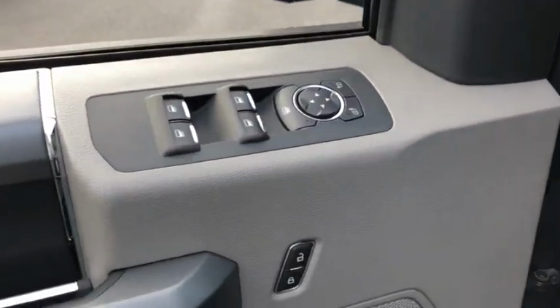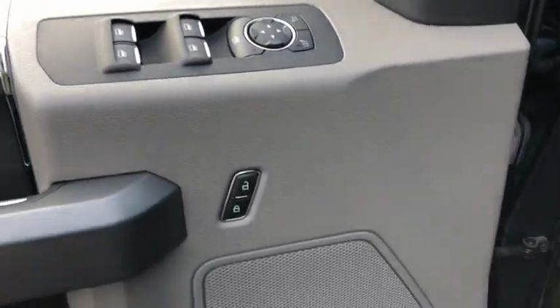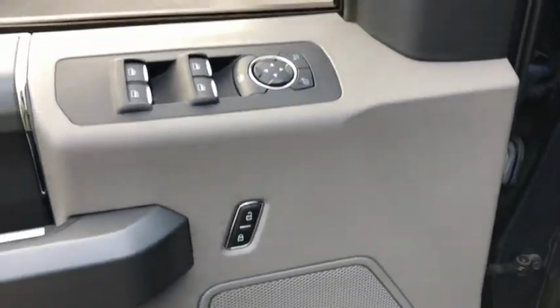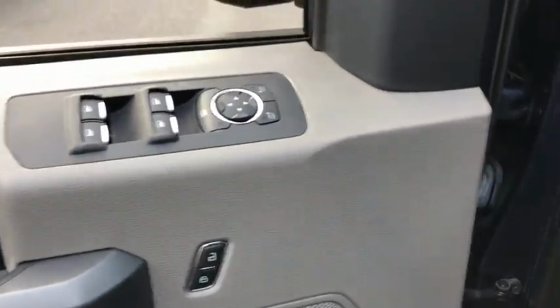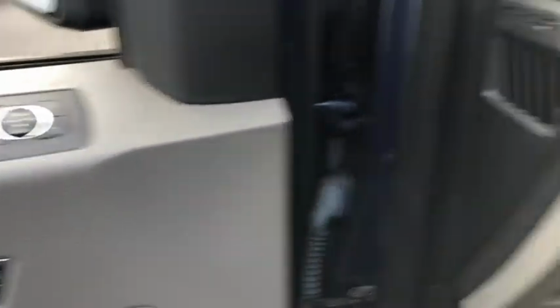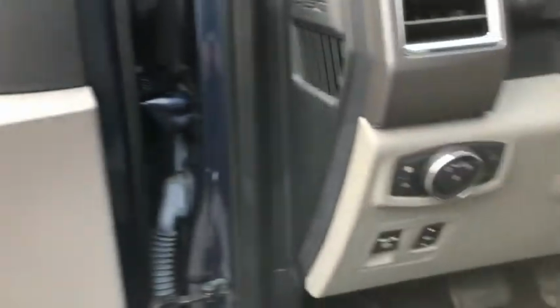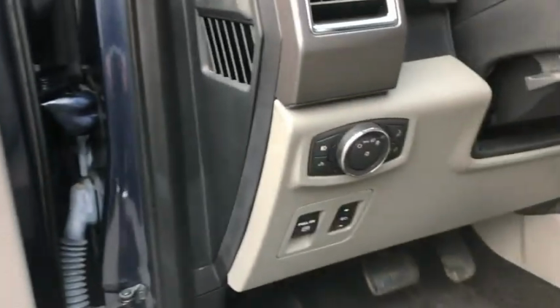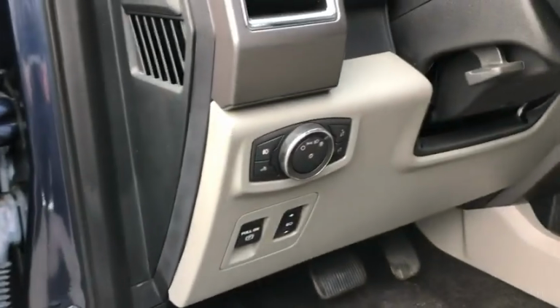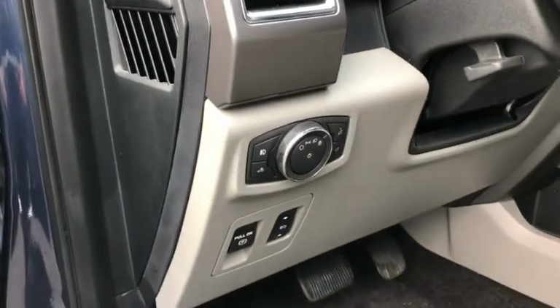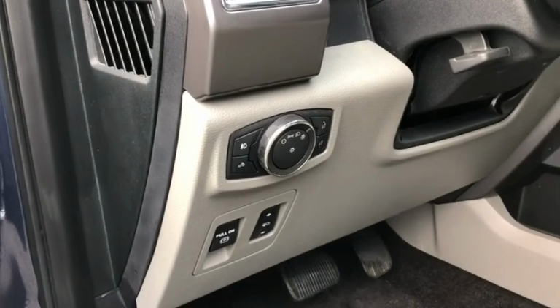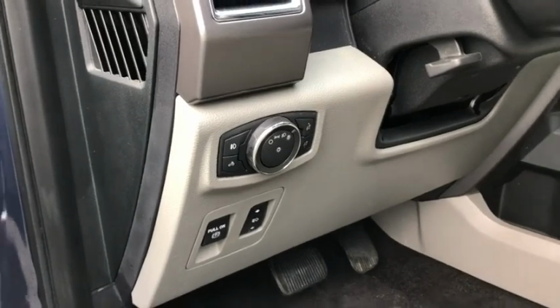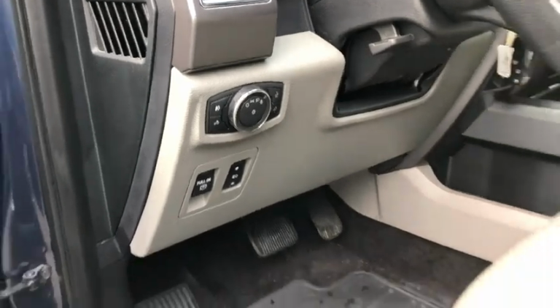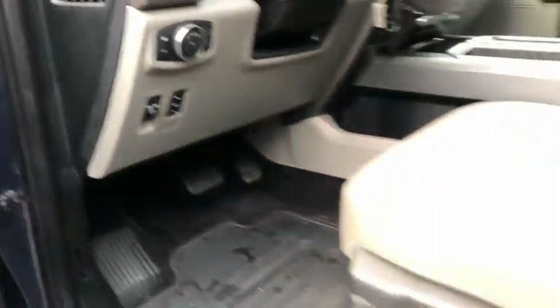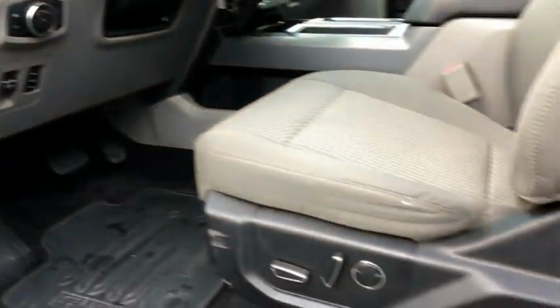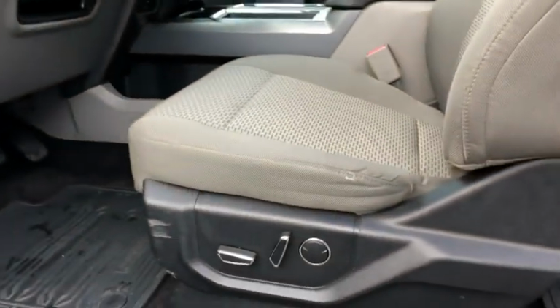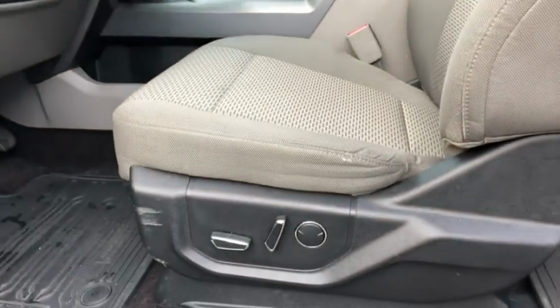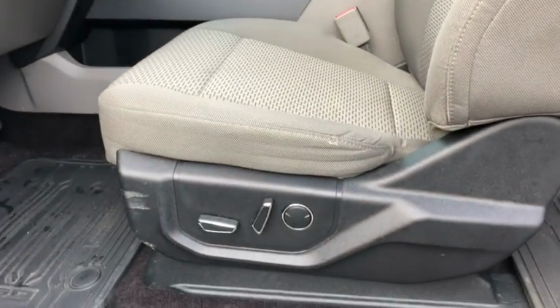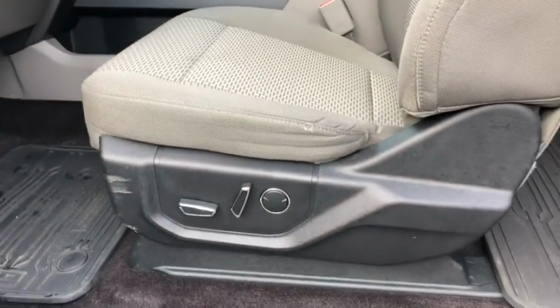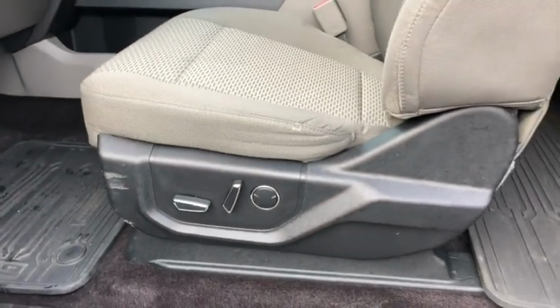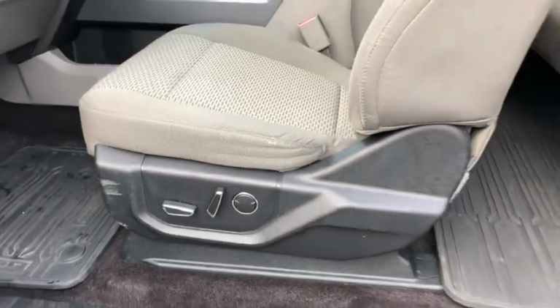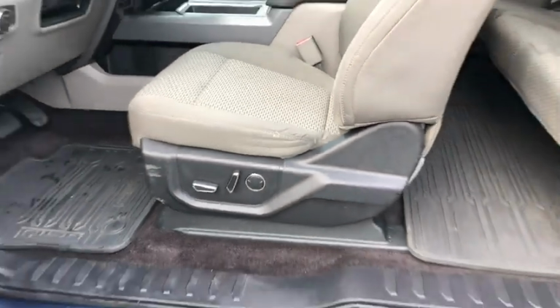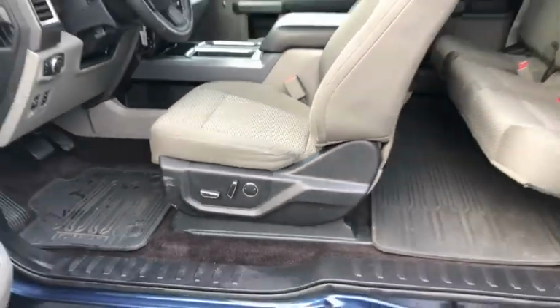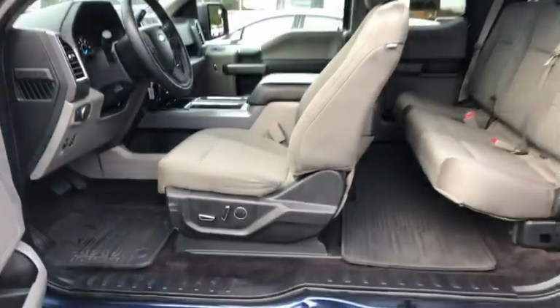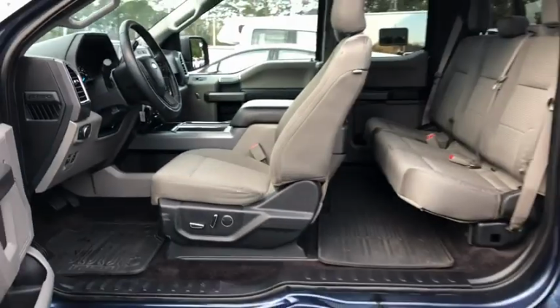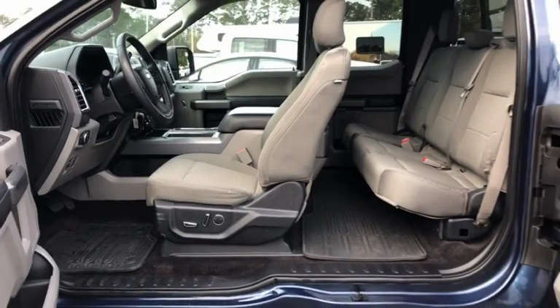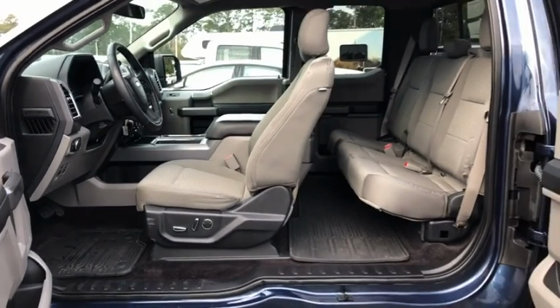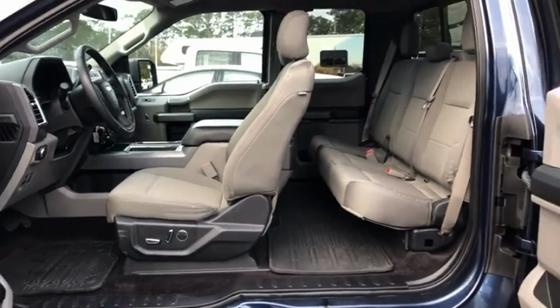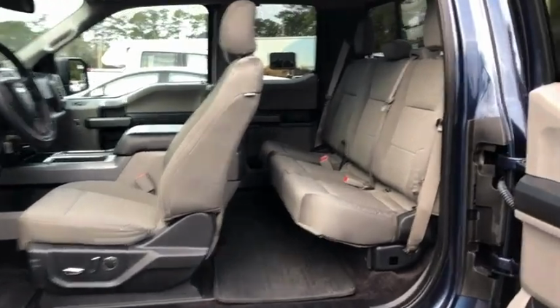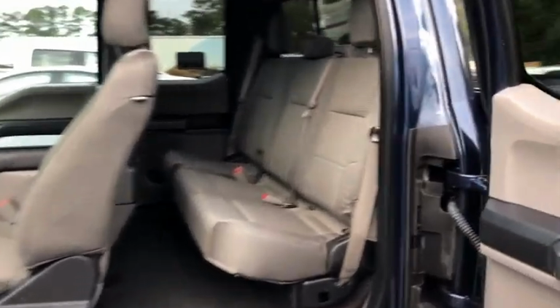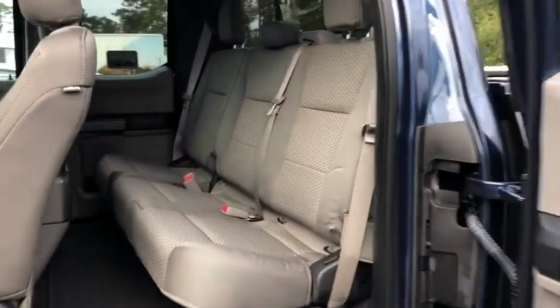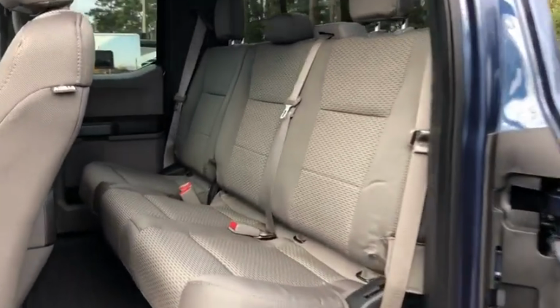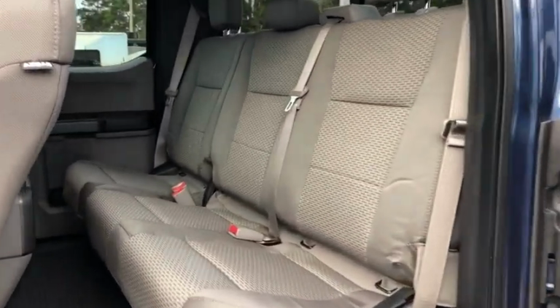Compass, rear window defroster, CD player, security system, heated front seats, fog lights, power windows, remote keyless entry, brake assist, panic alarm, tachometer.